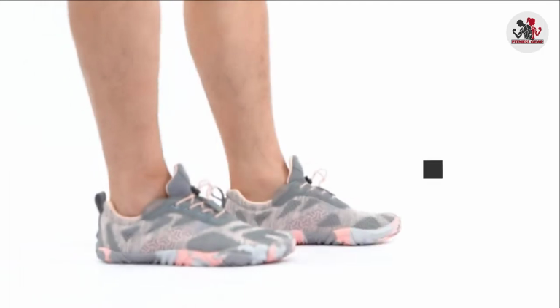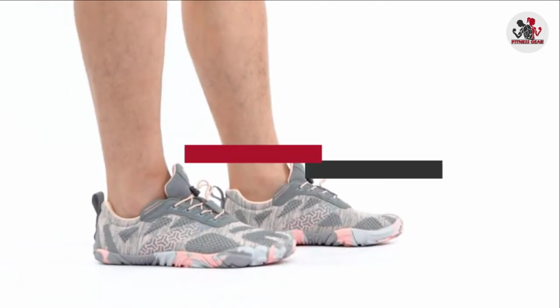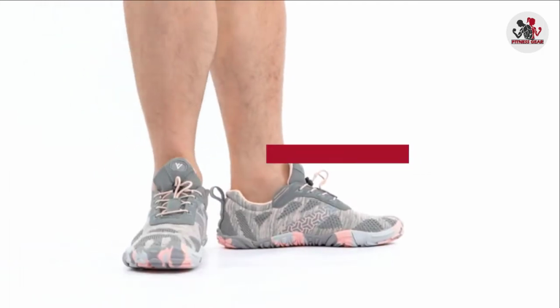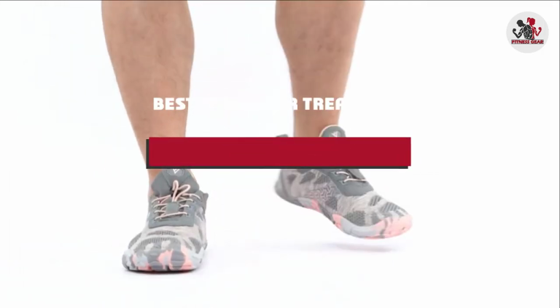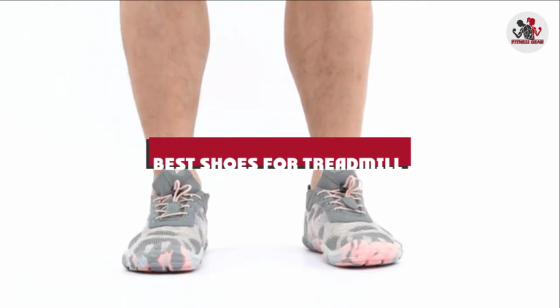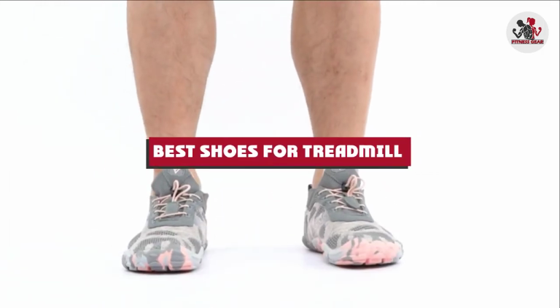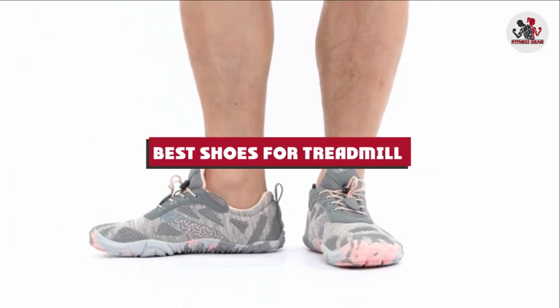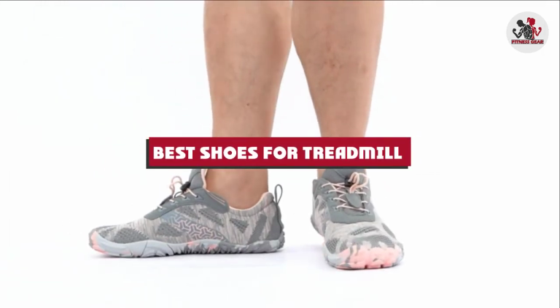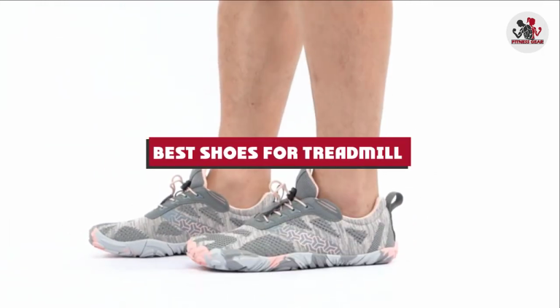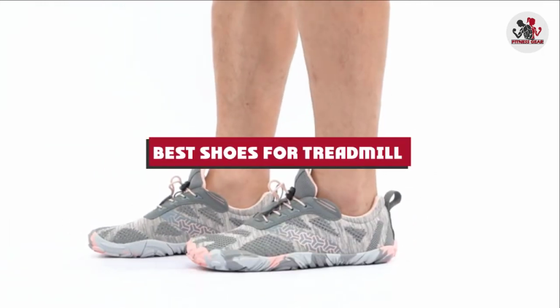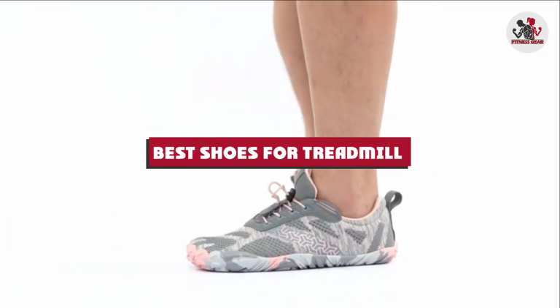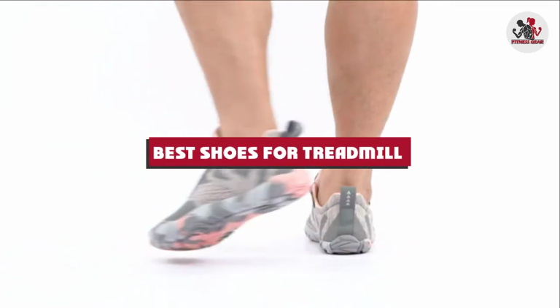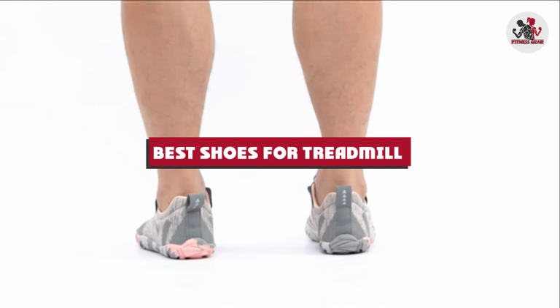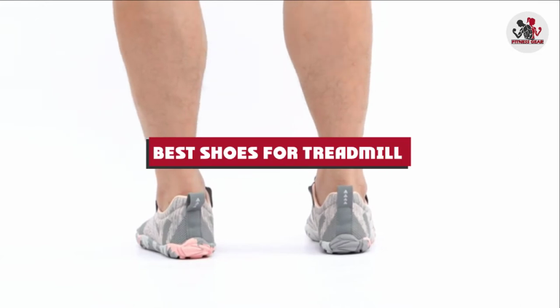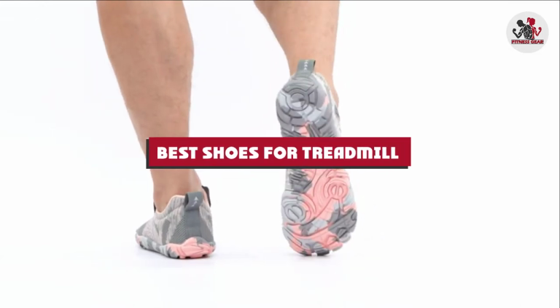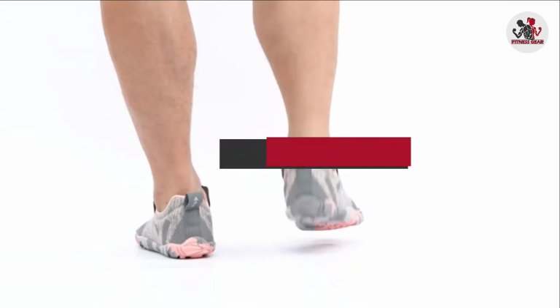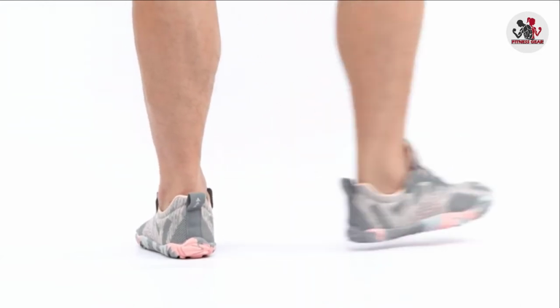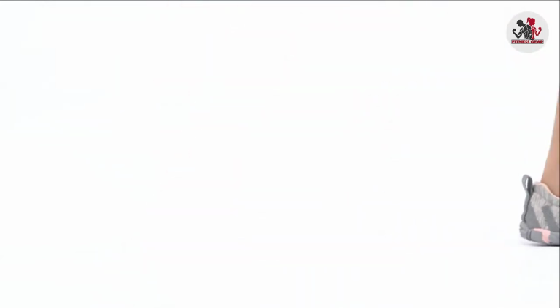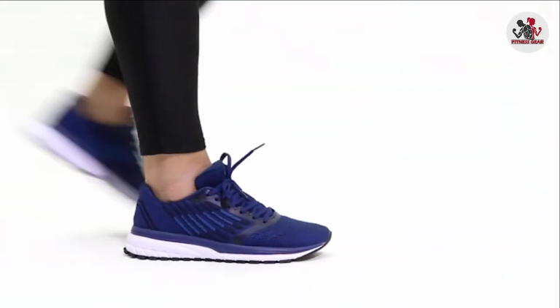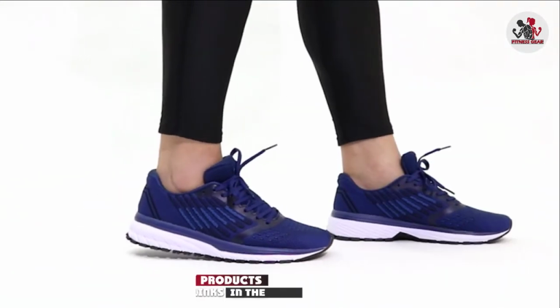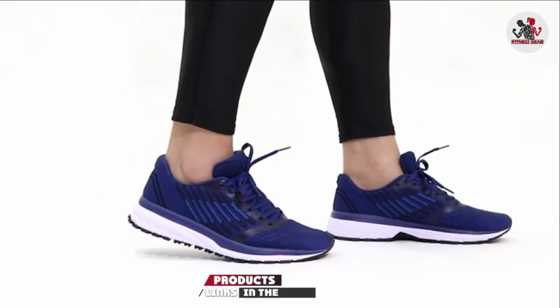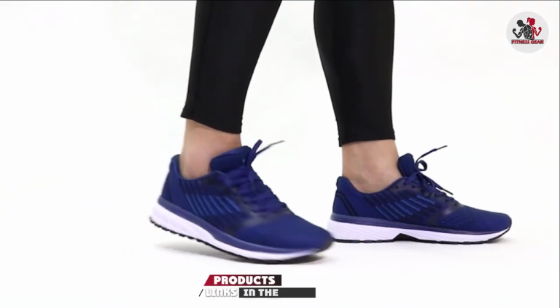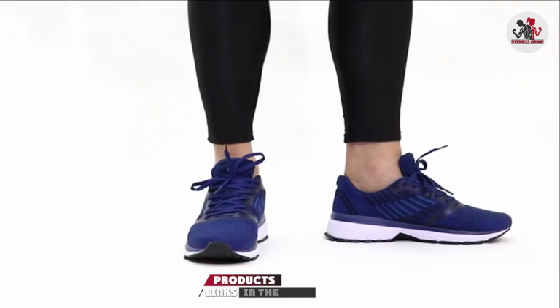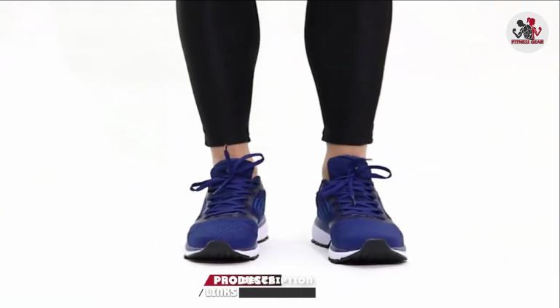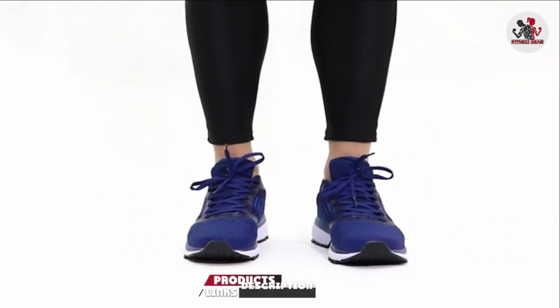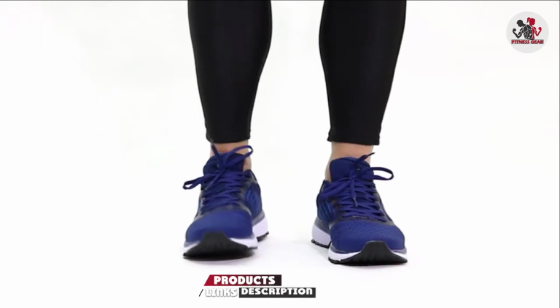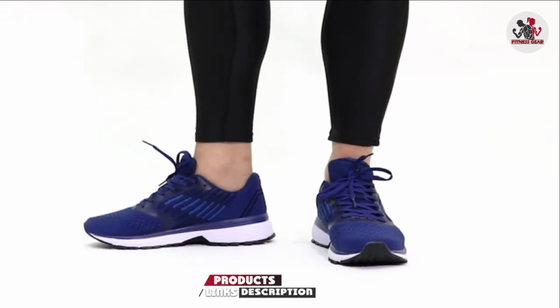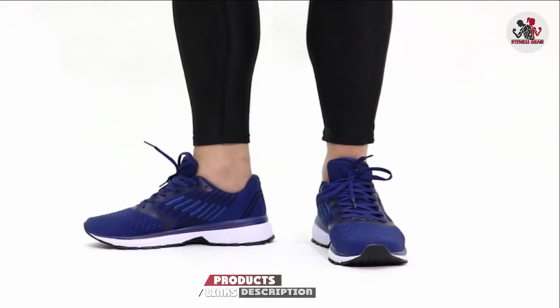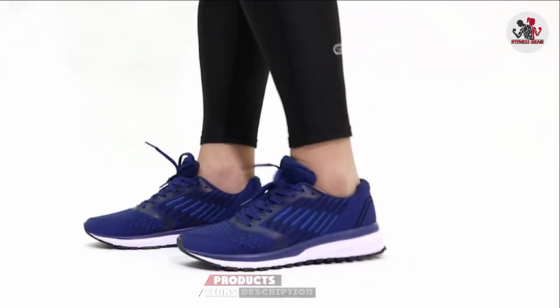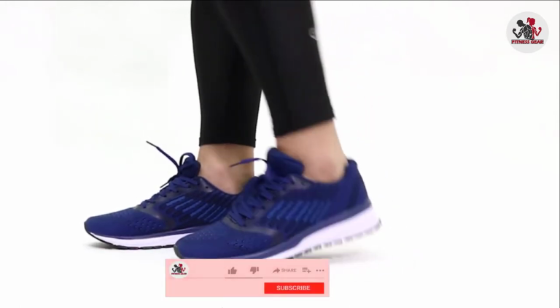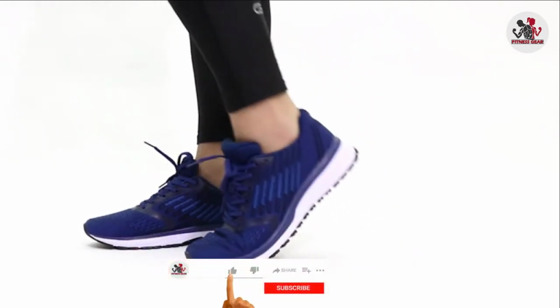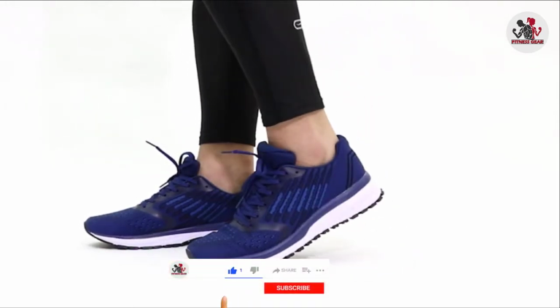If you're looking for the best shoes for treadmill, here's a list you must see. We made this list based on our personal preference and sorted it based on their features, prices, quality, durability, and reputation of the manufacturers and customer feedback.